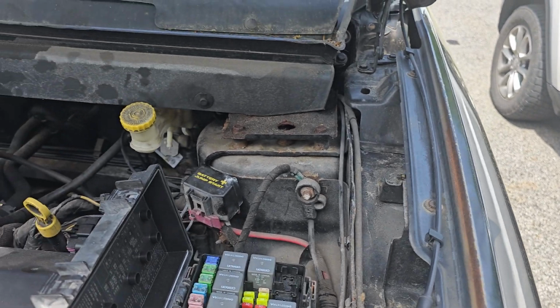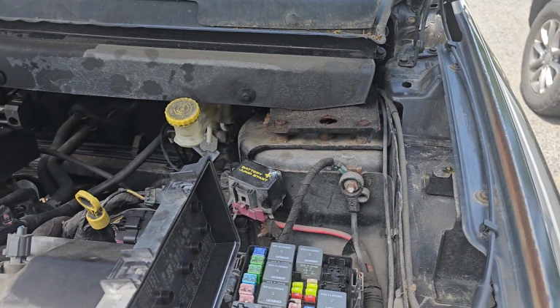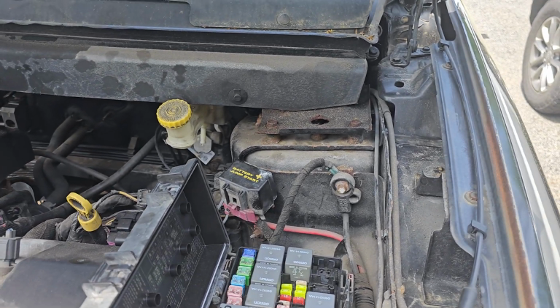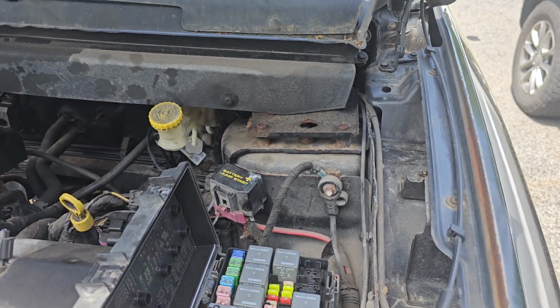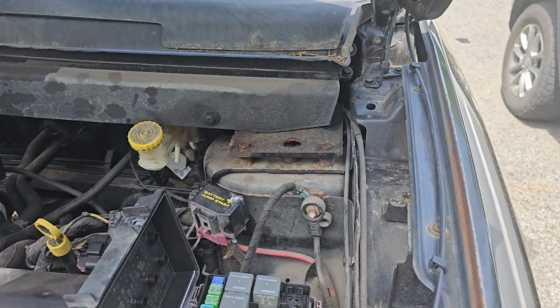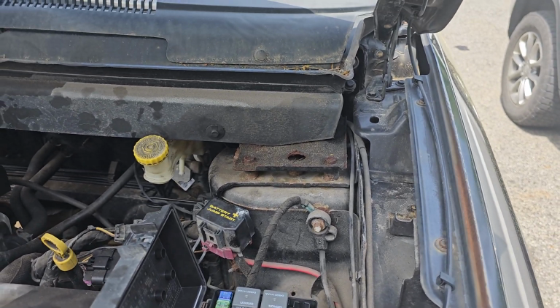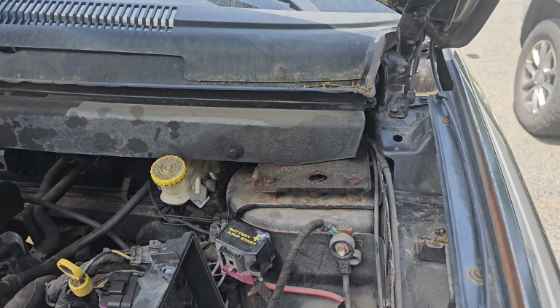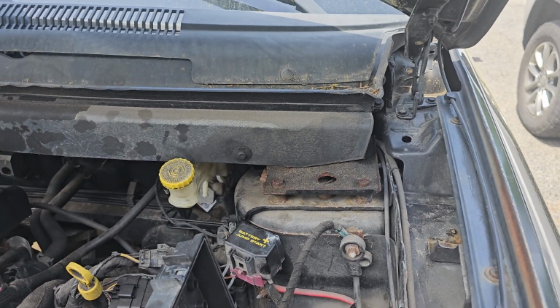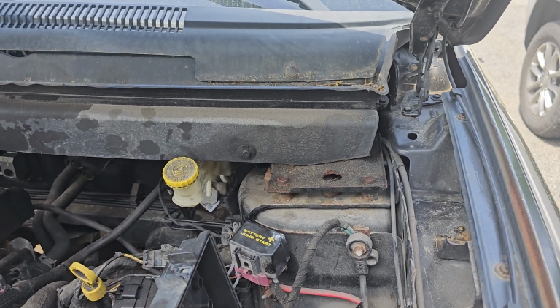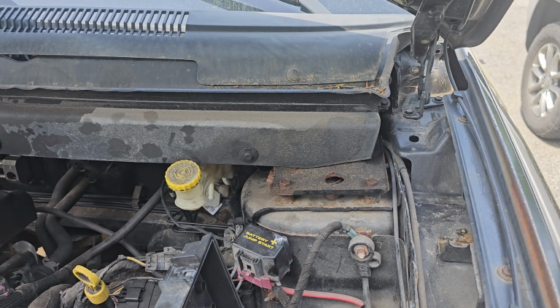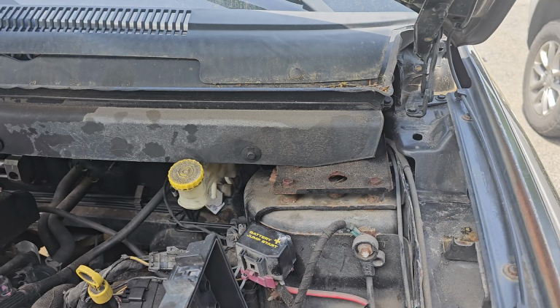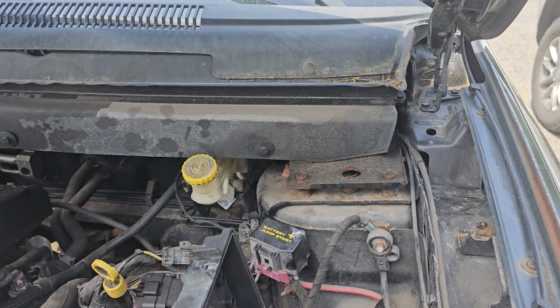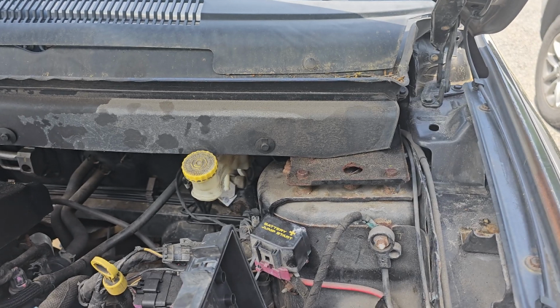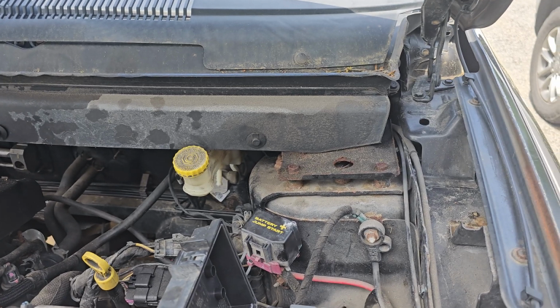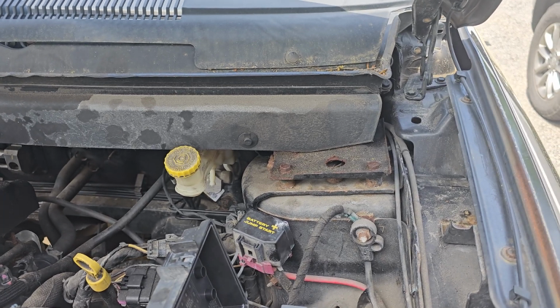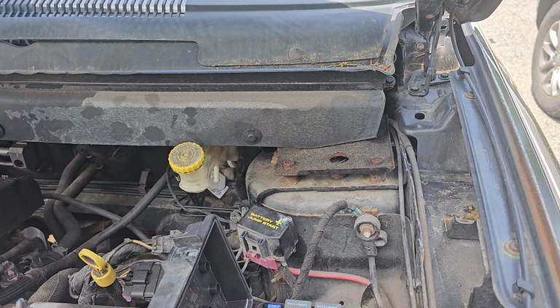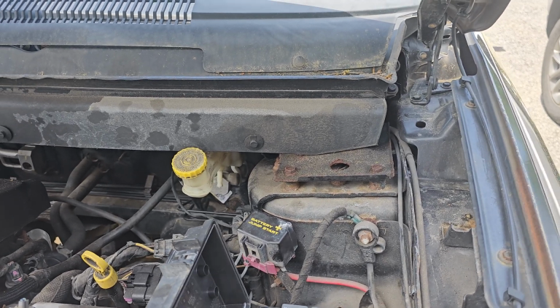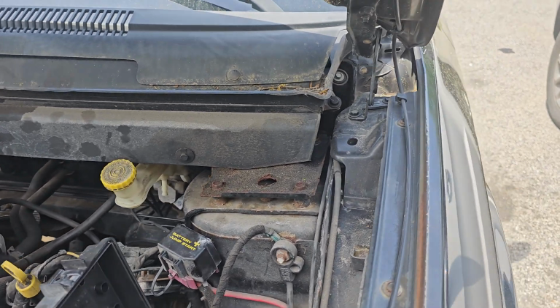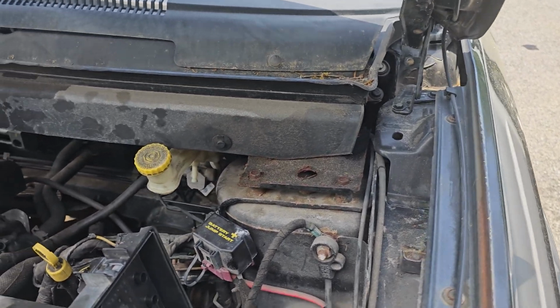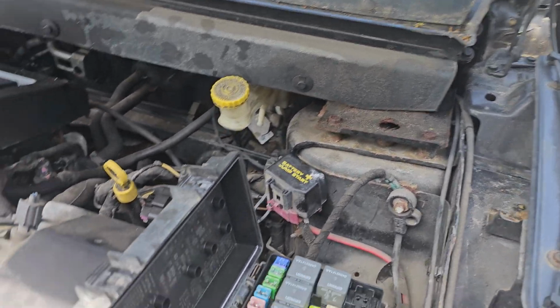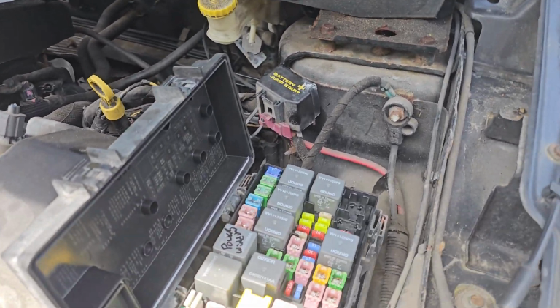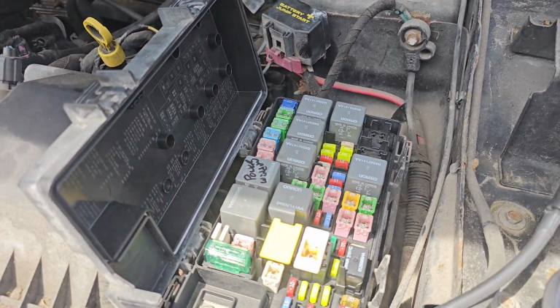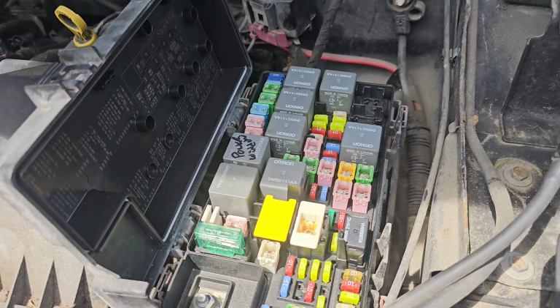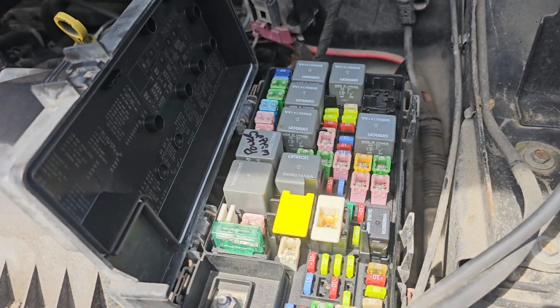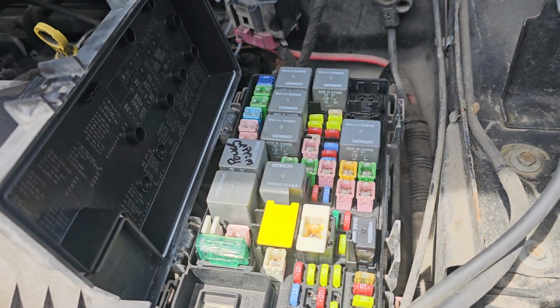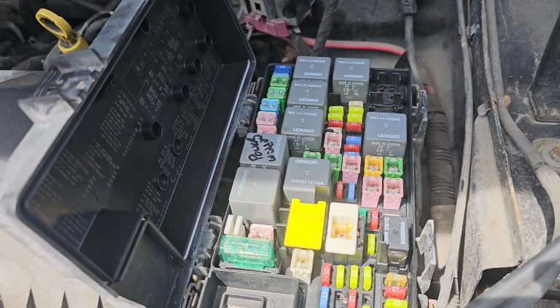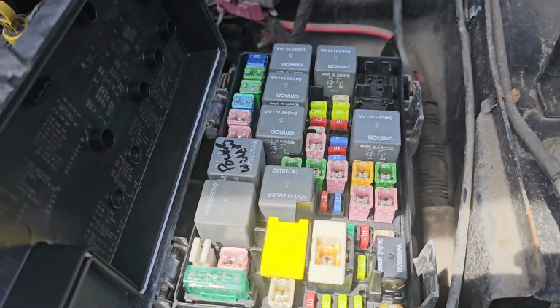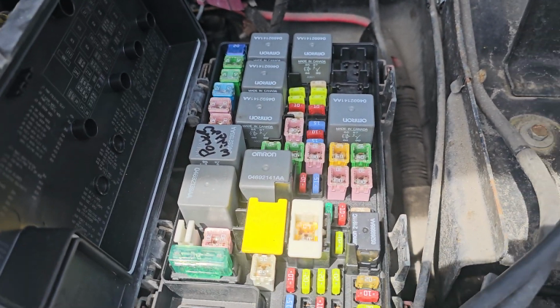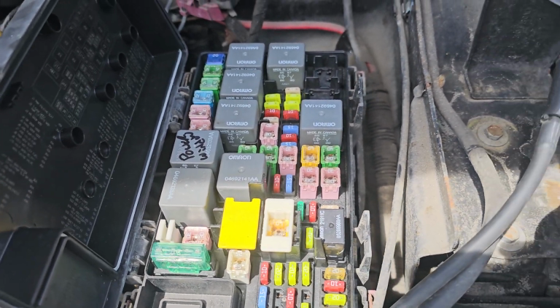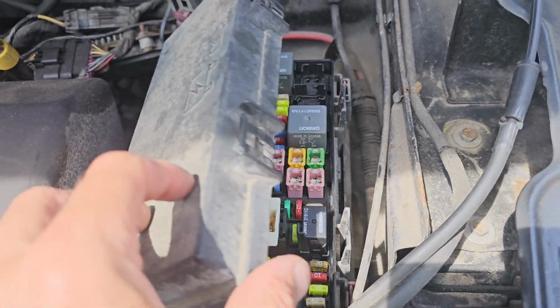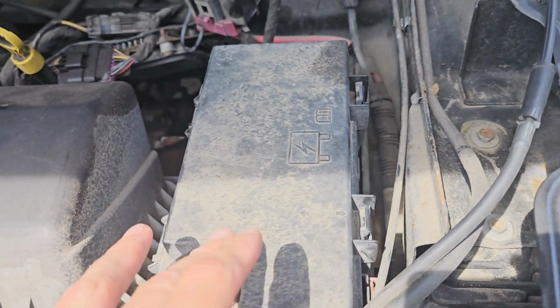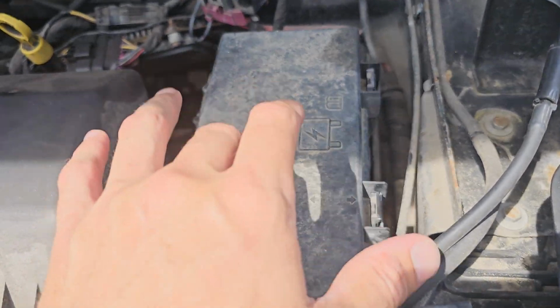Welcome to the channel. I have a PCM problem — a P1607 PCM error shutdown timer code. I'm going to check the fuses first to see if the fuses are causing it. This is the fuse box right here for the car's PCM.